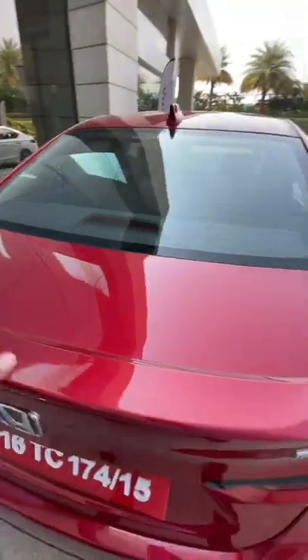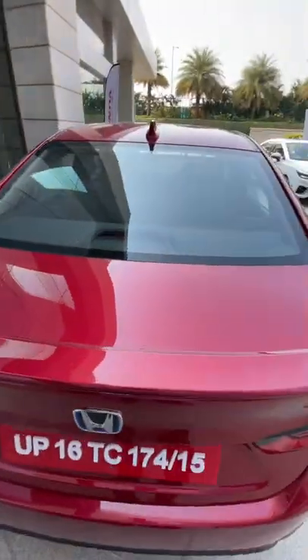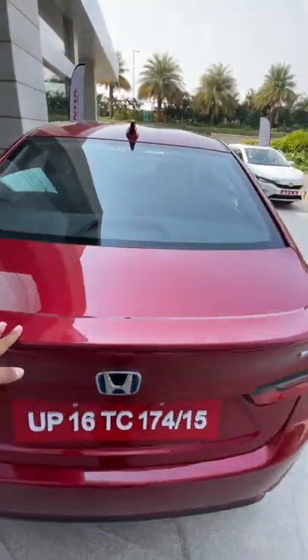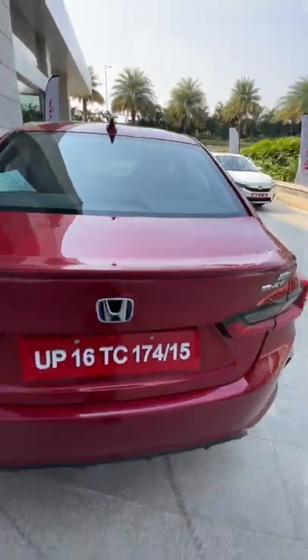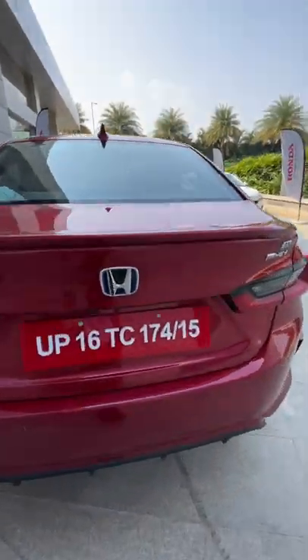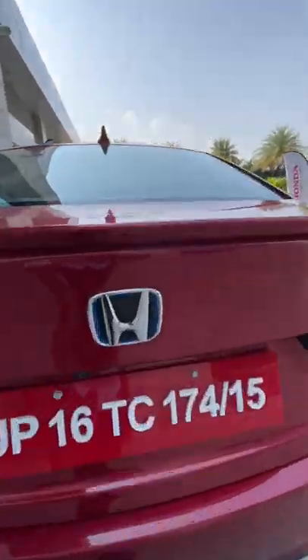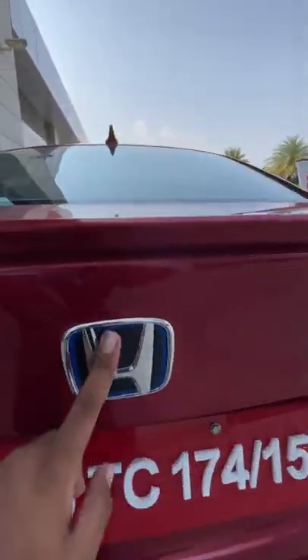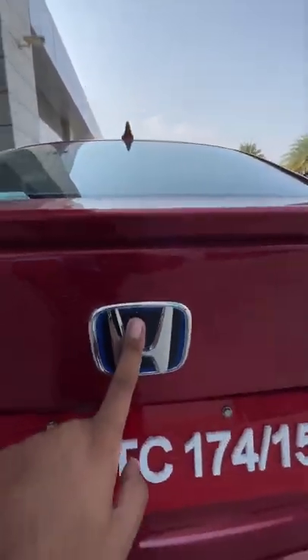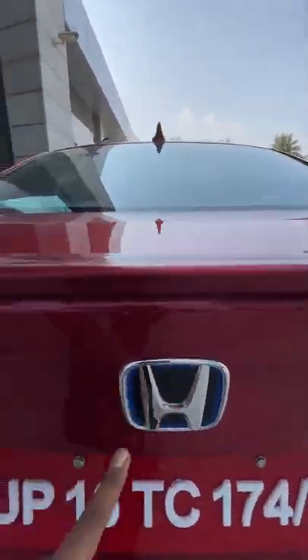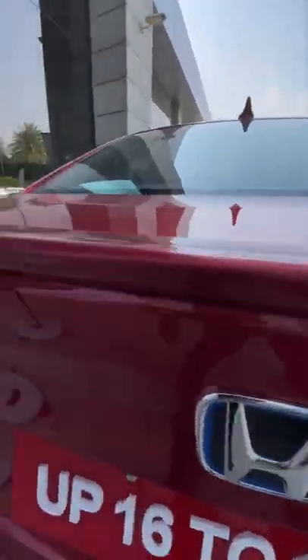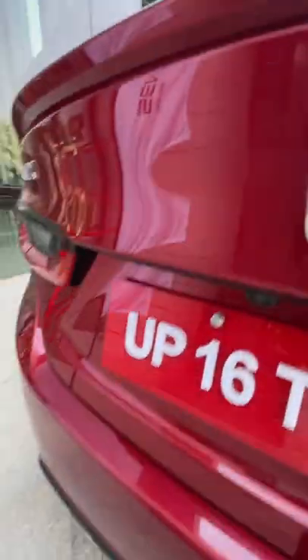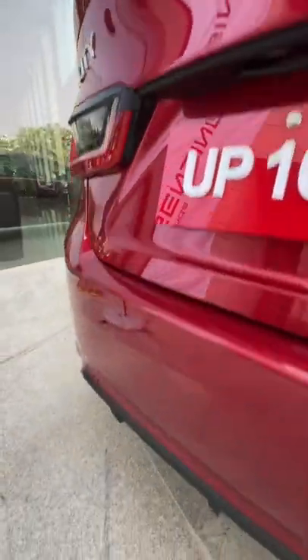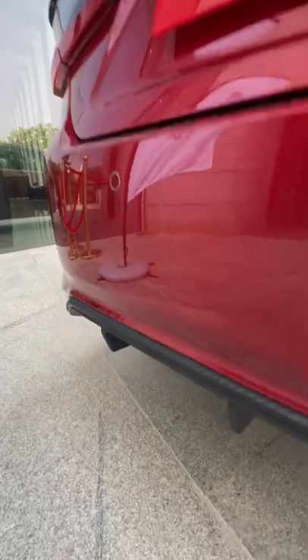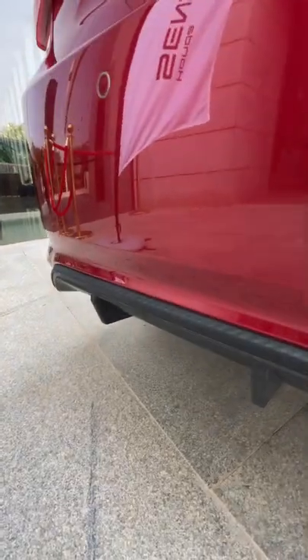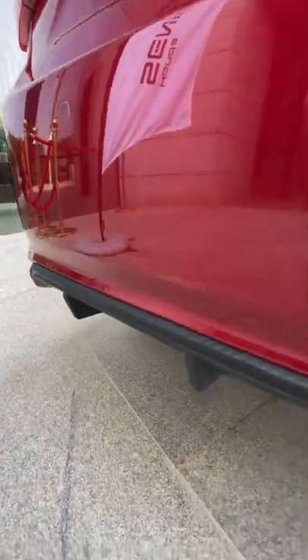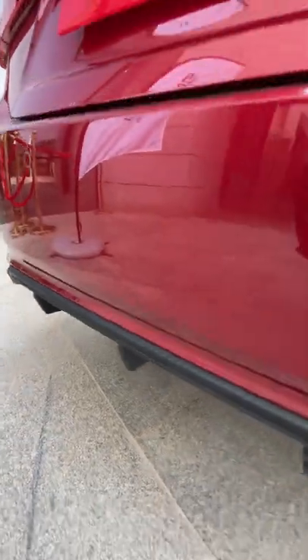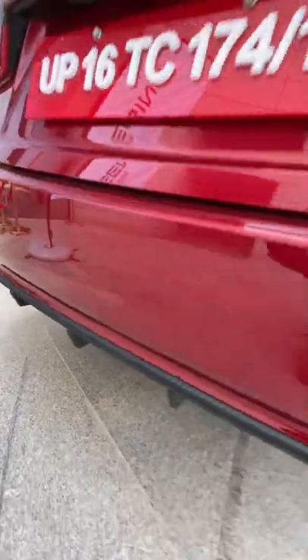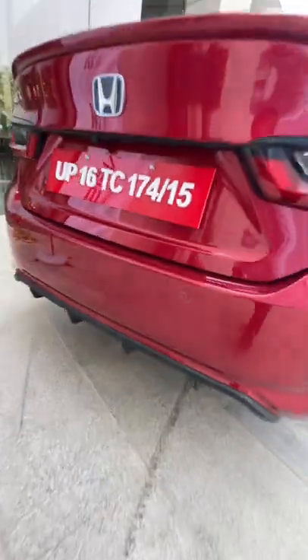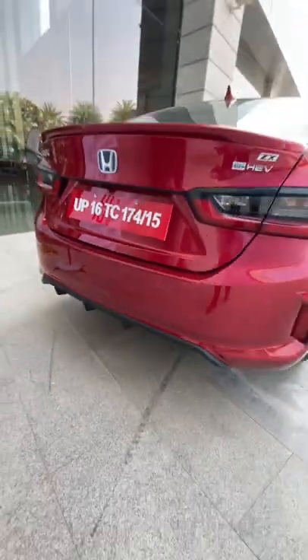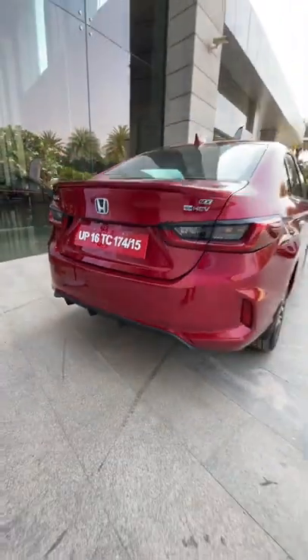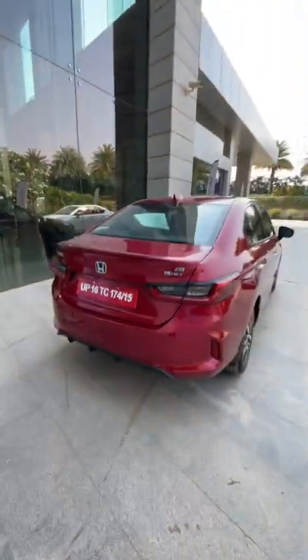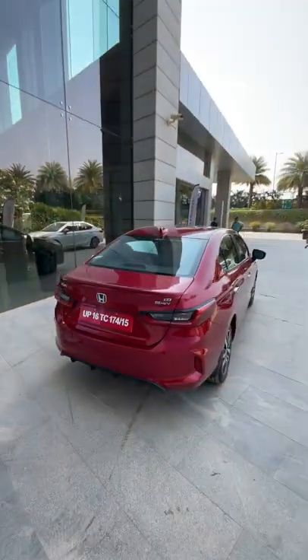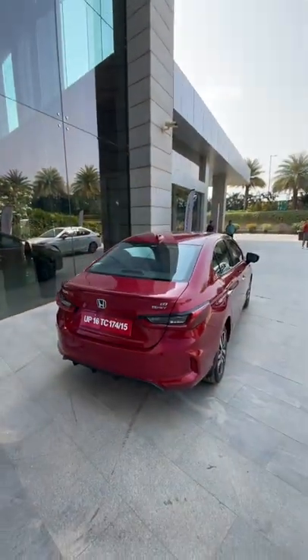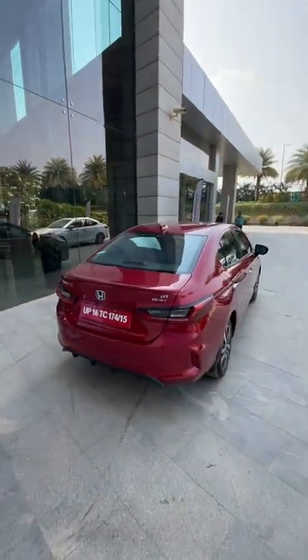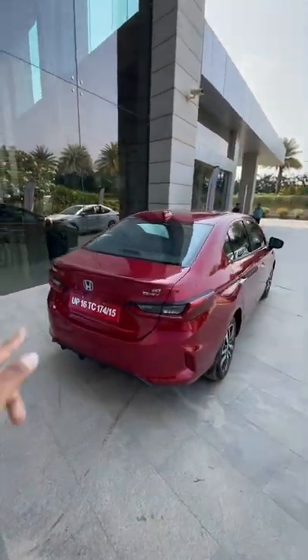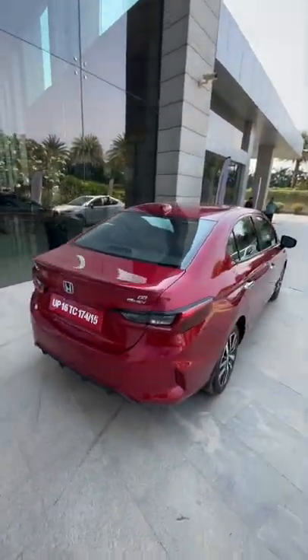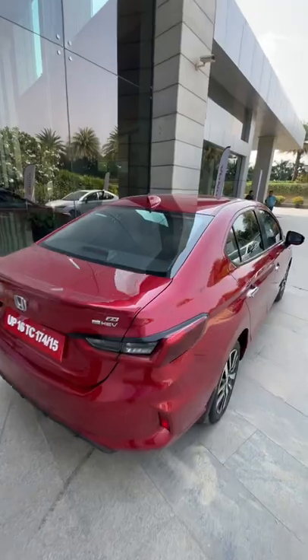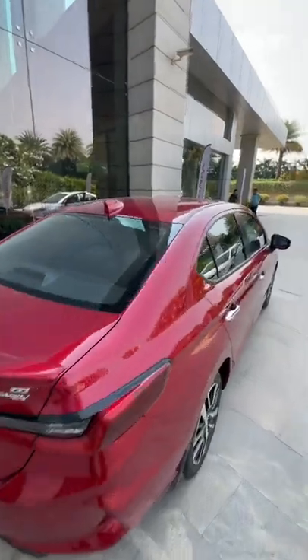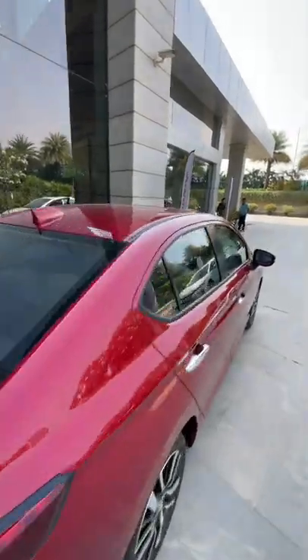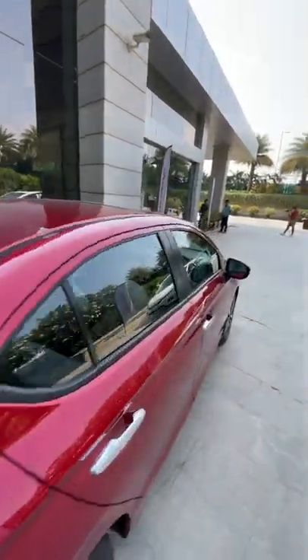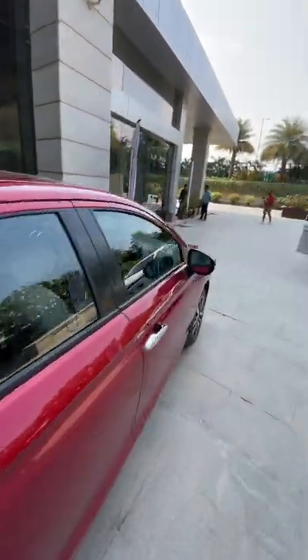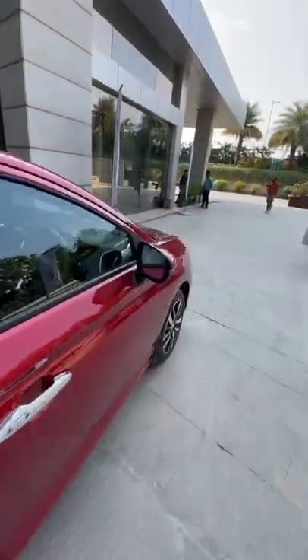Again, blue surrounds on the Honda logo and this diffuser on the rear bumper. What do you think about the styling of the Honda City hybrid? Let me know in the comment section below.